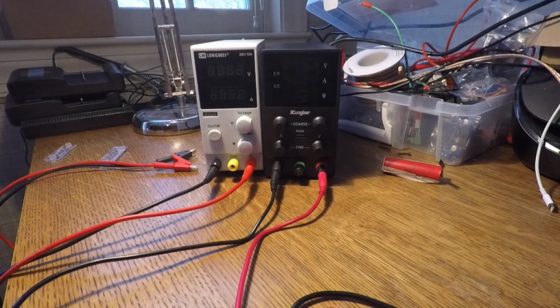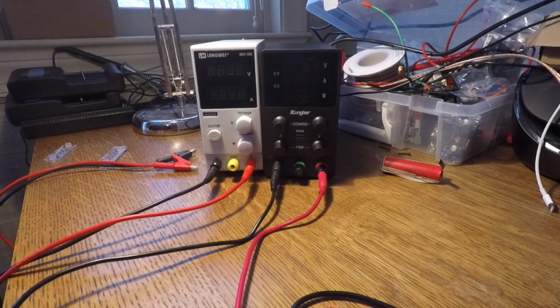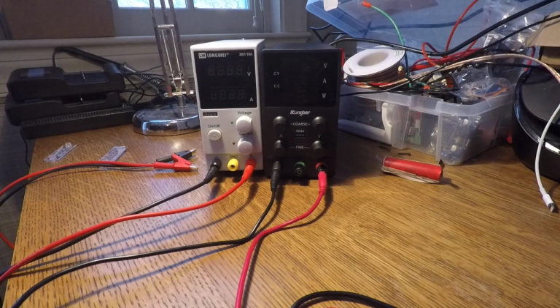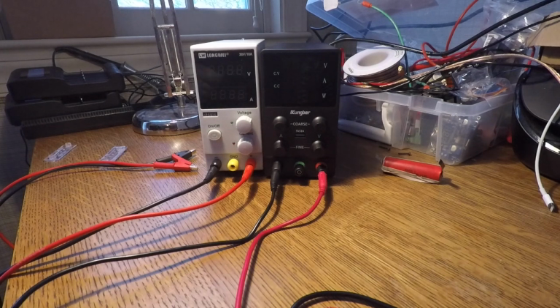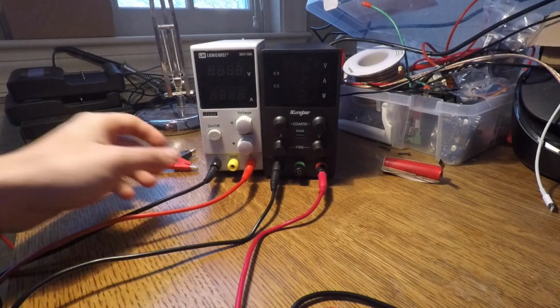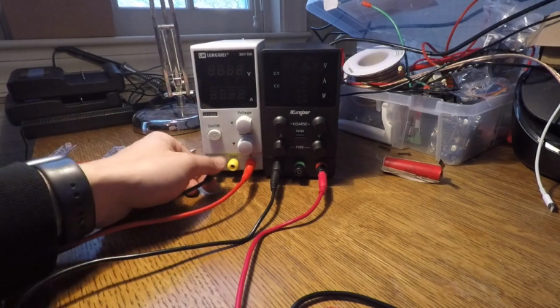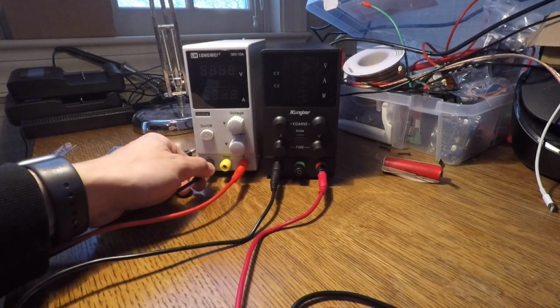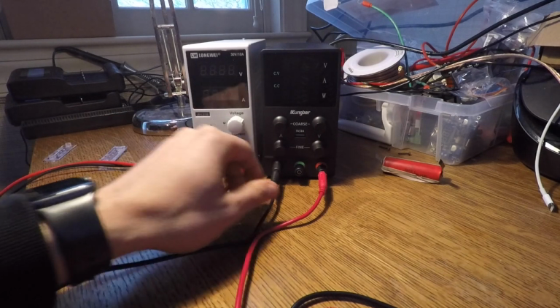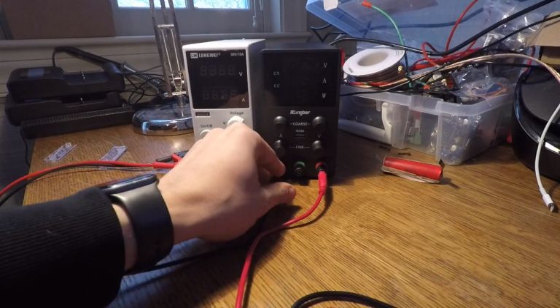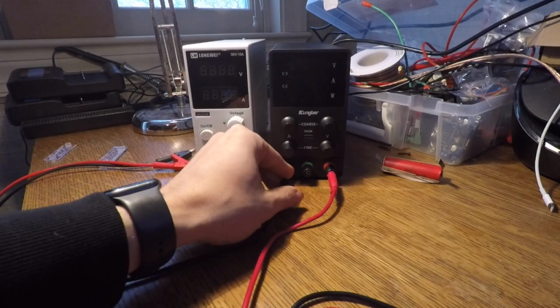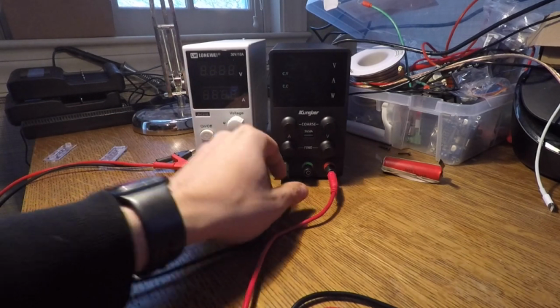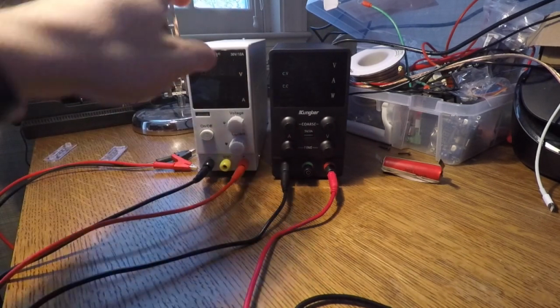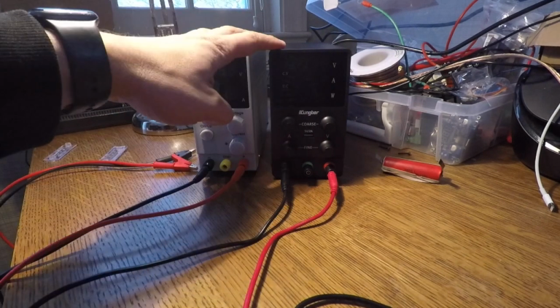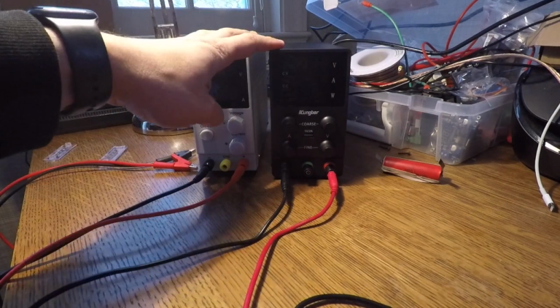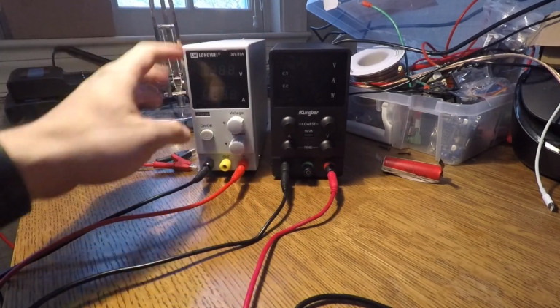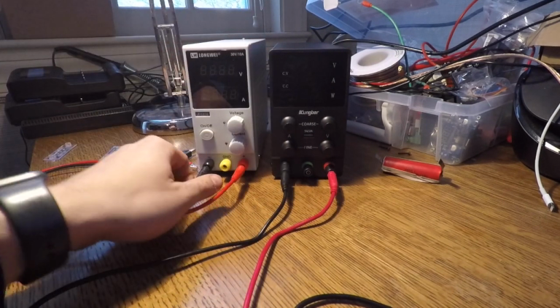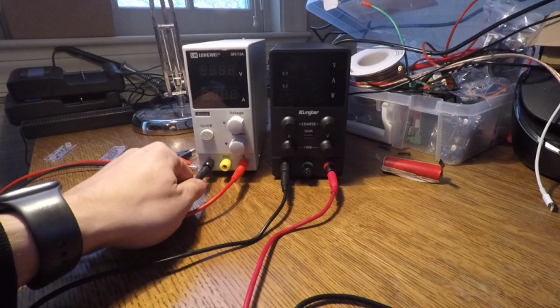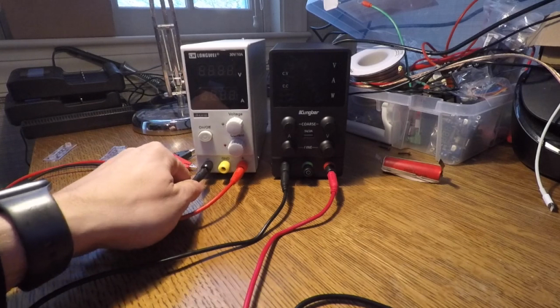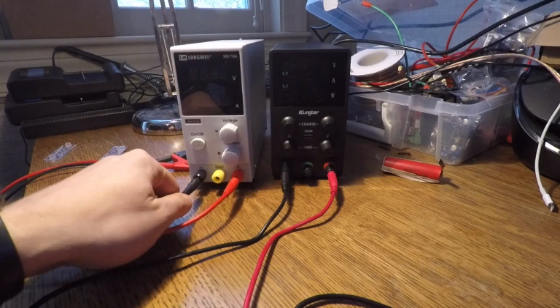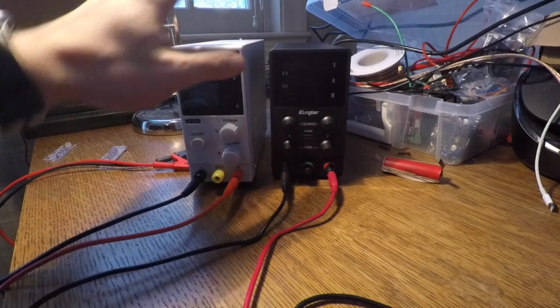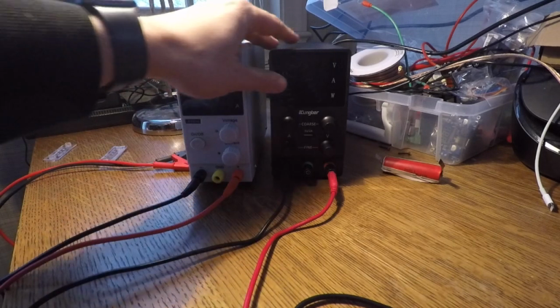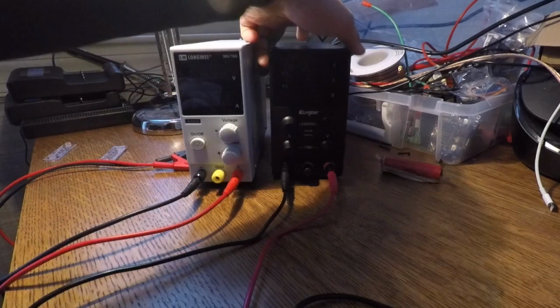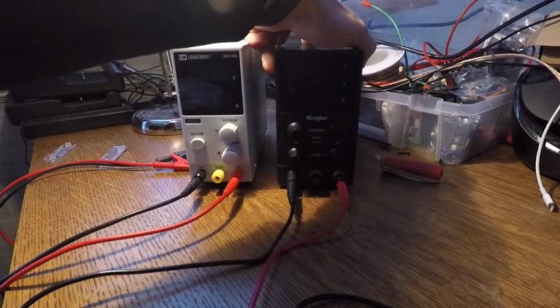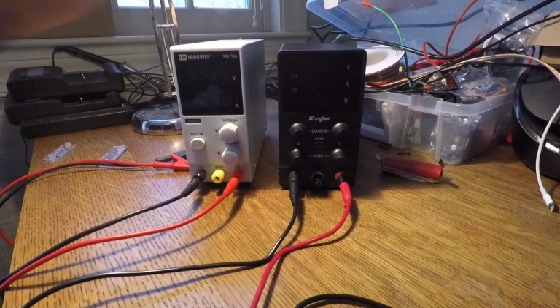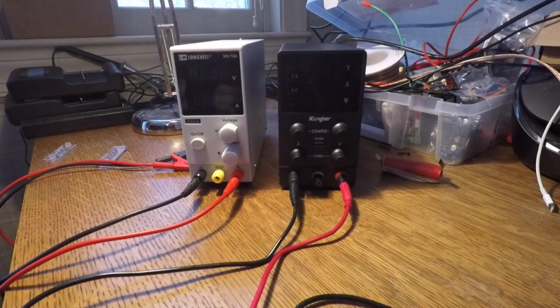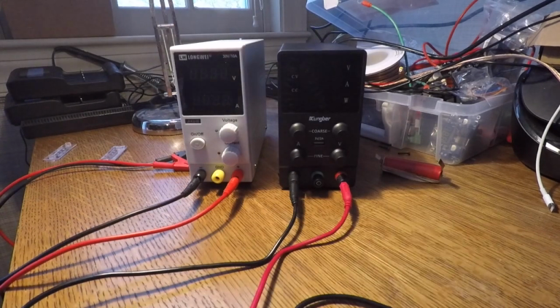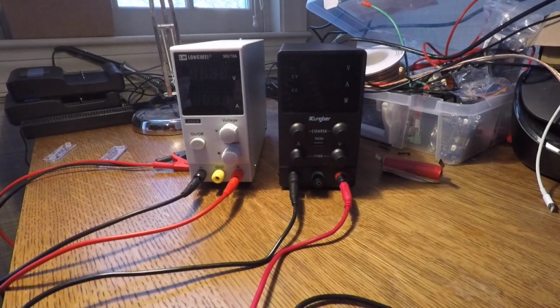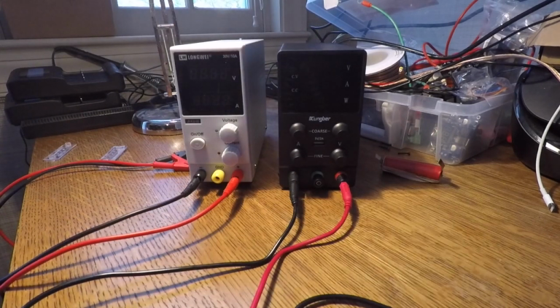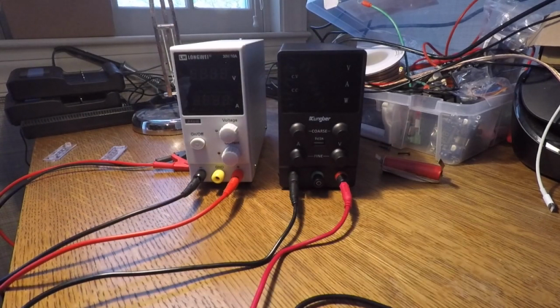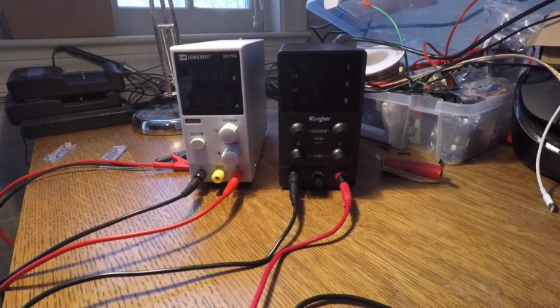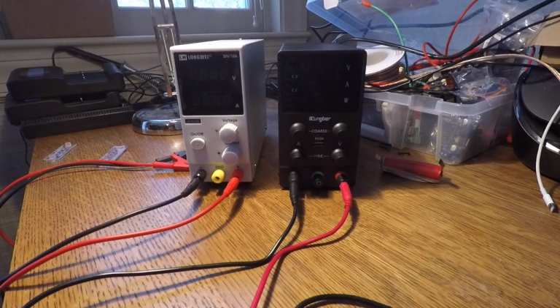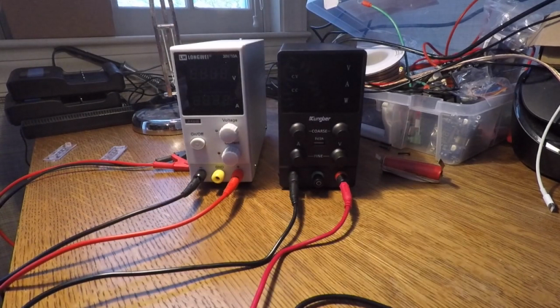I just want to do a quick video introducing people to a couple of power supplies that I have, showing you how useful they can be, and basically helping walk people through the difference between constant current and constant voltage.